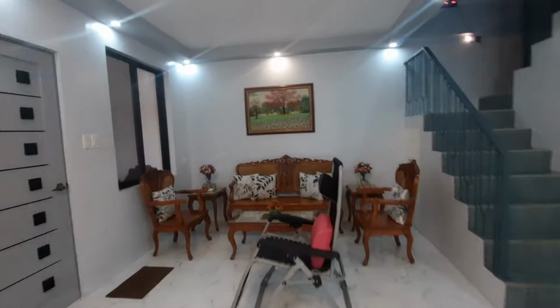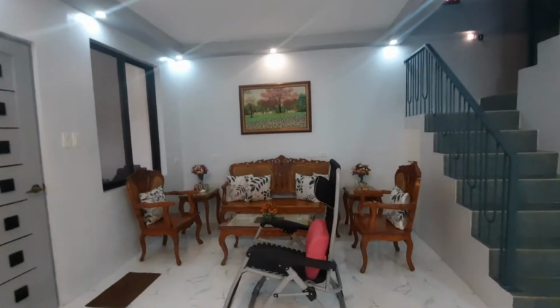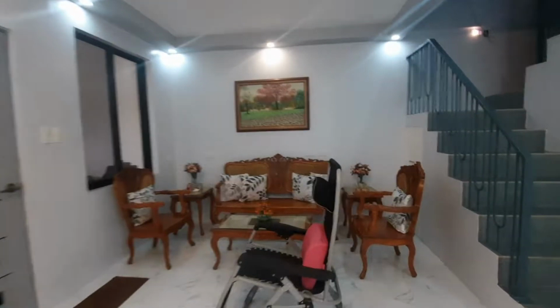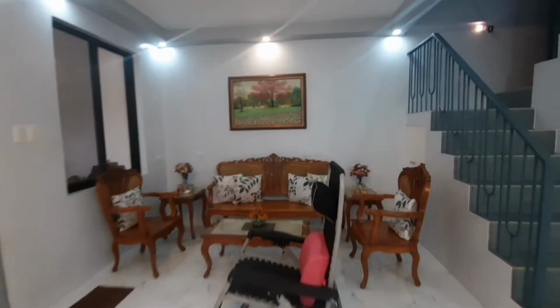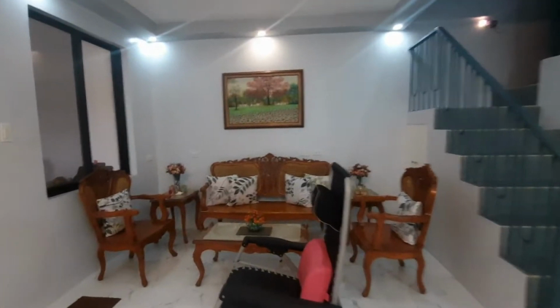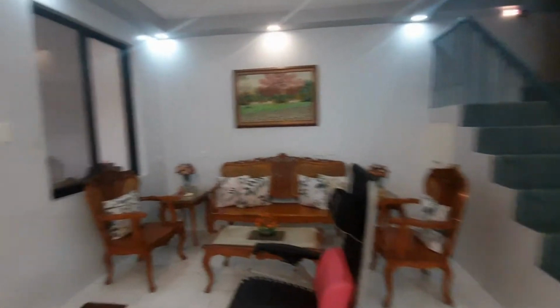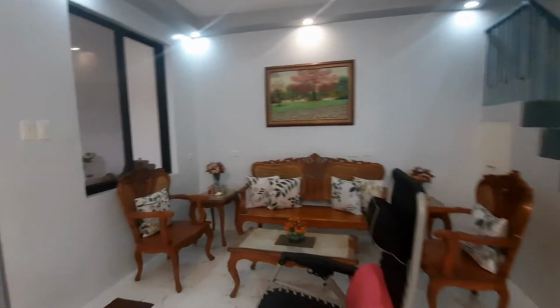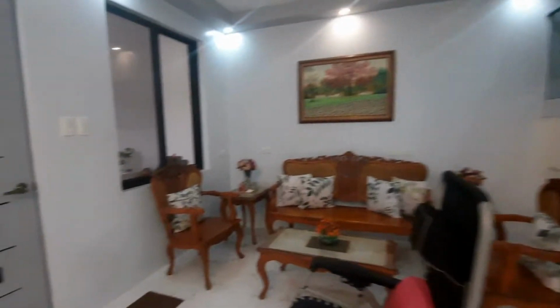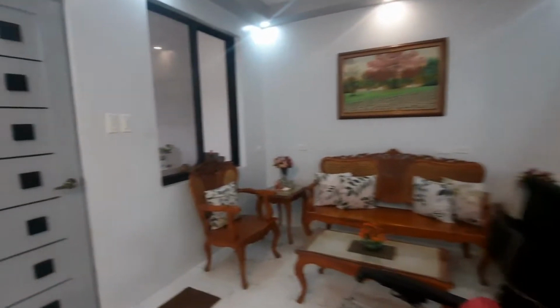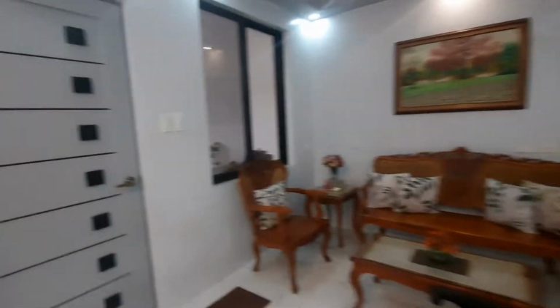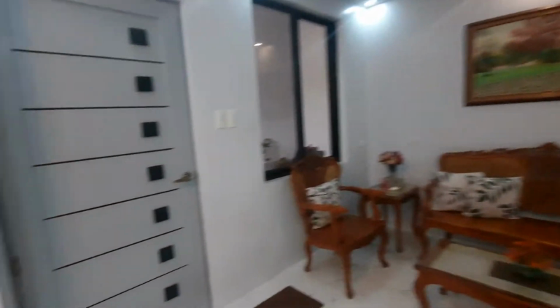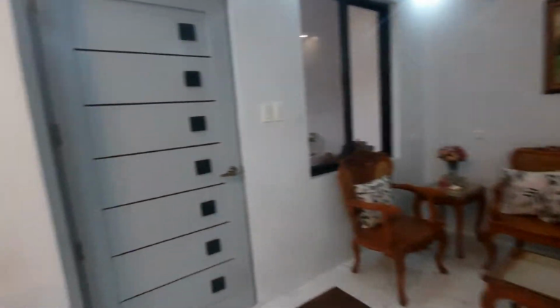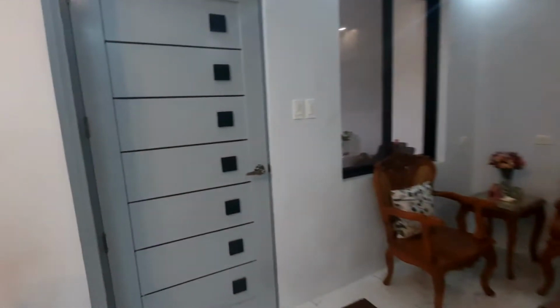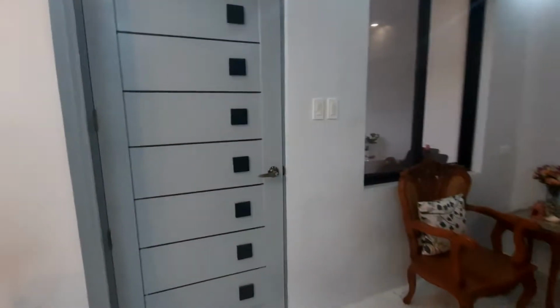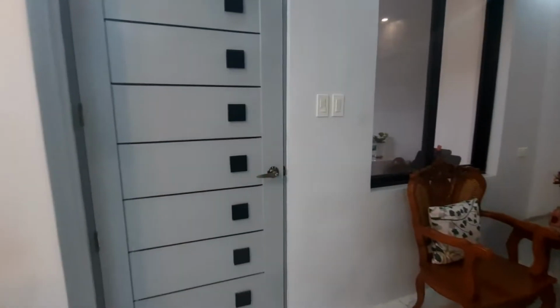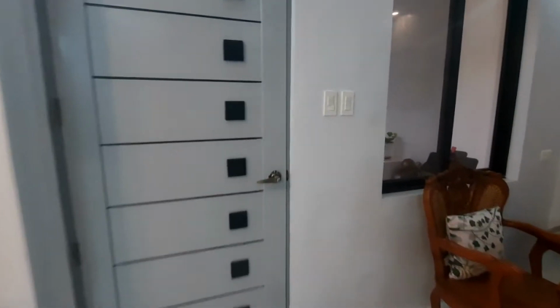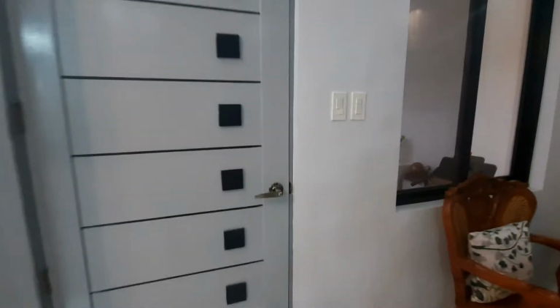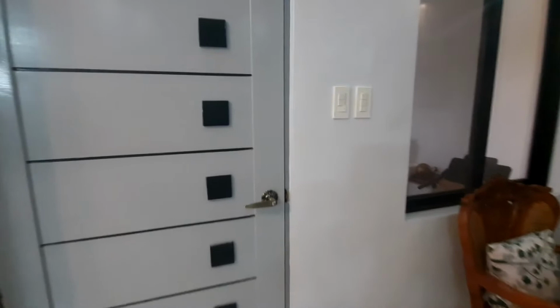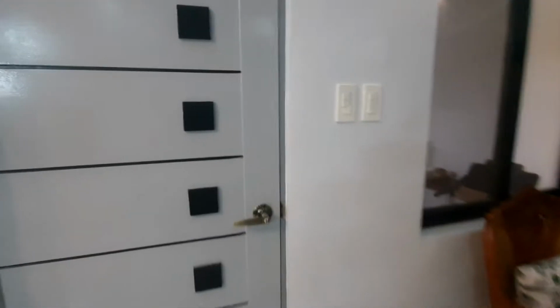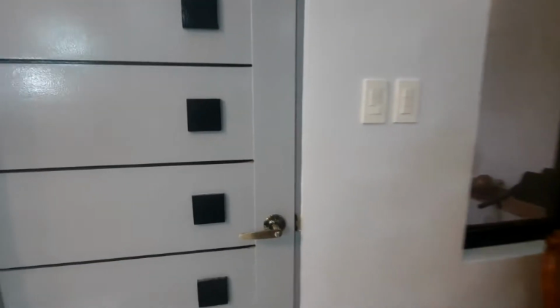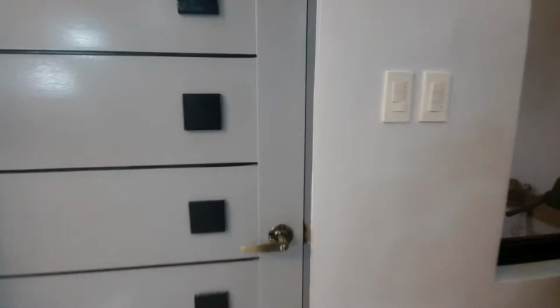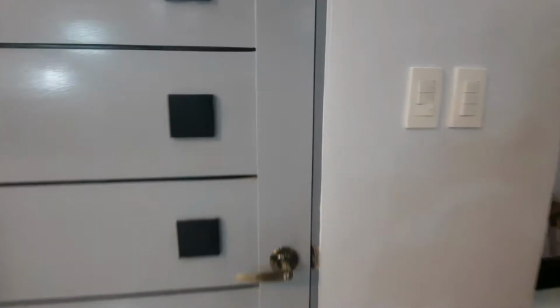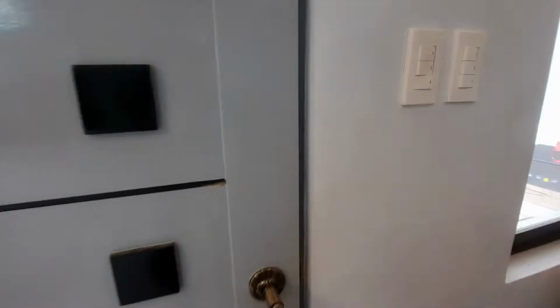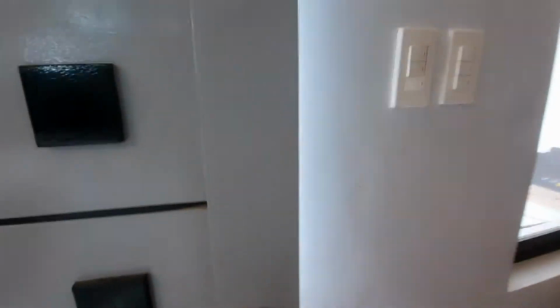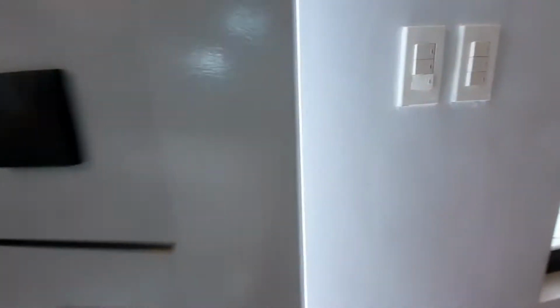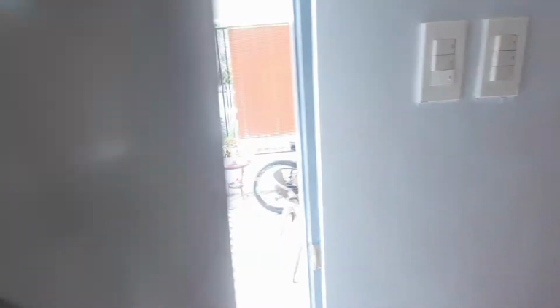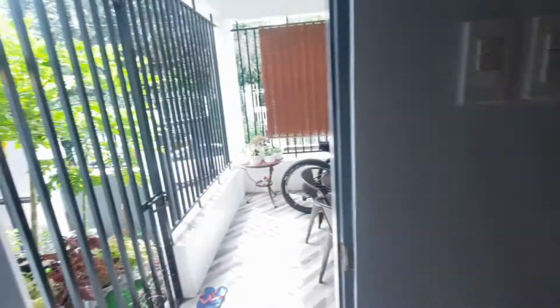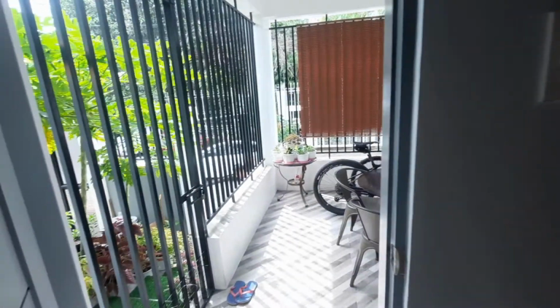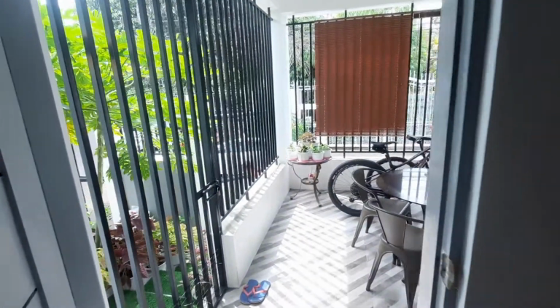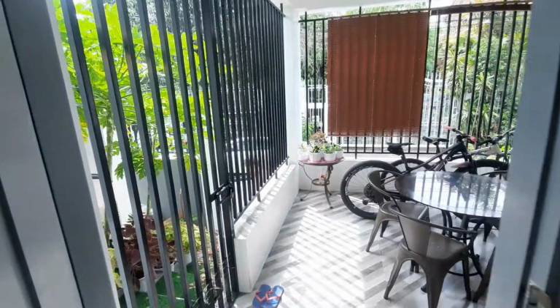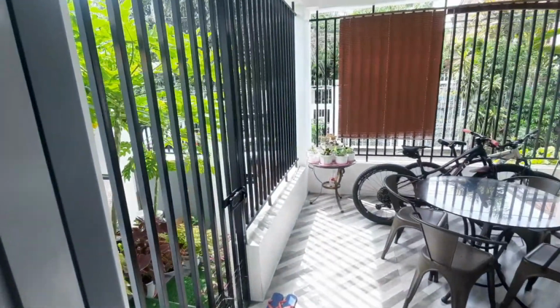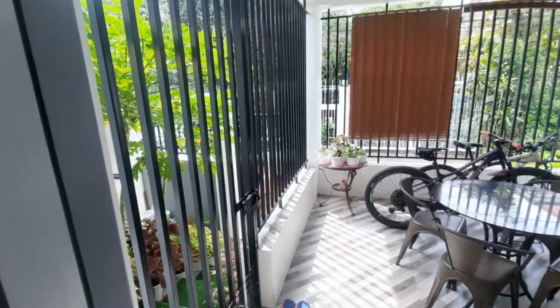We chose a modern minimalistic design for our dining room lighting. For our living room, we use our antique Nara furniture set.